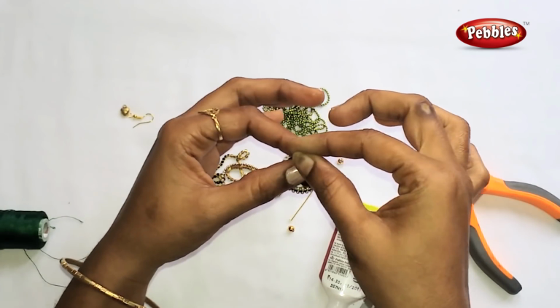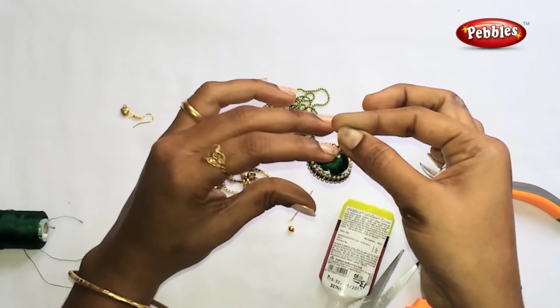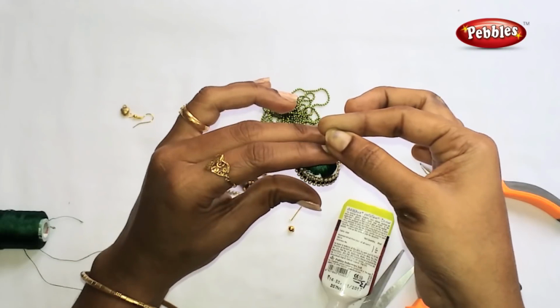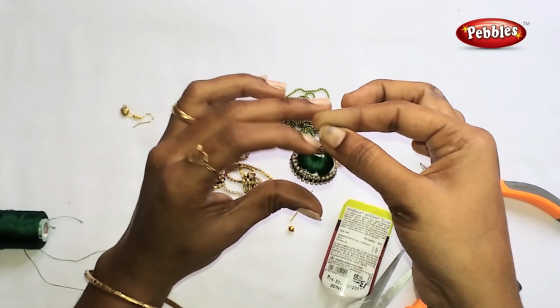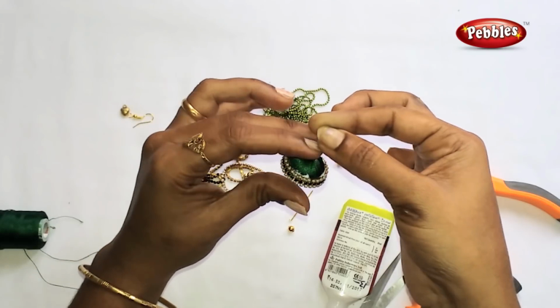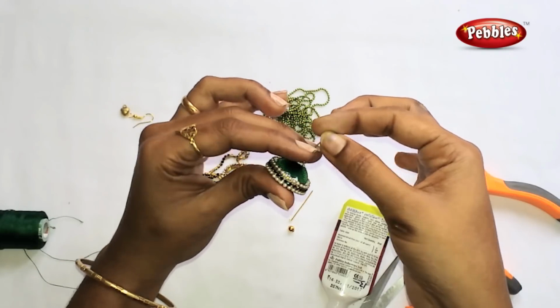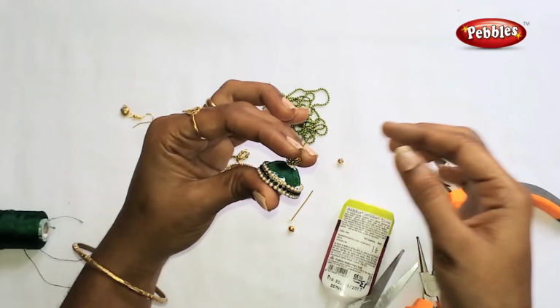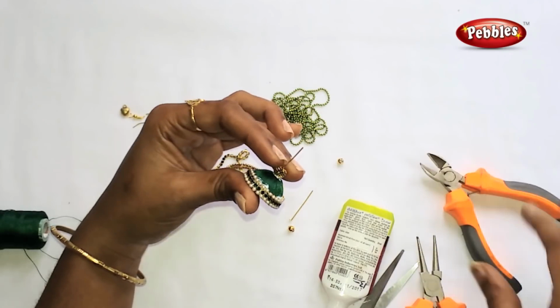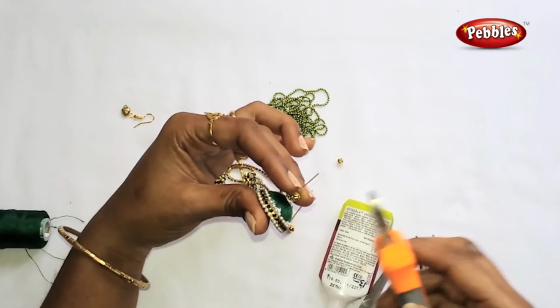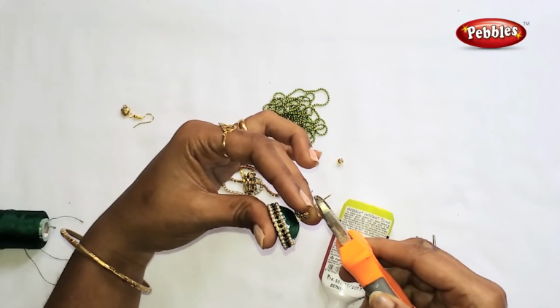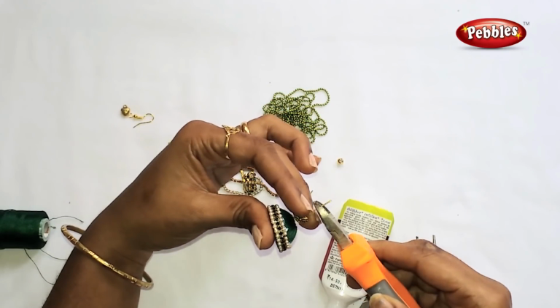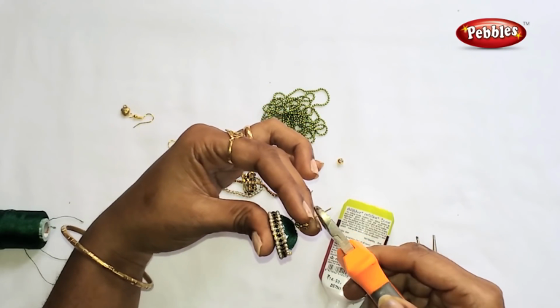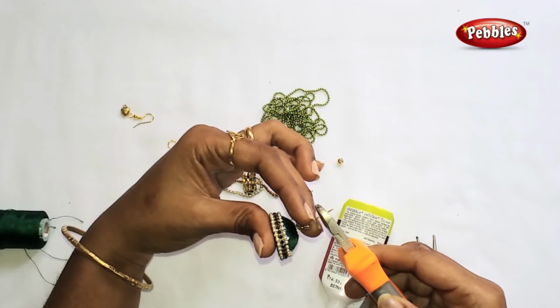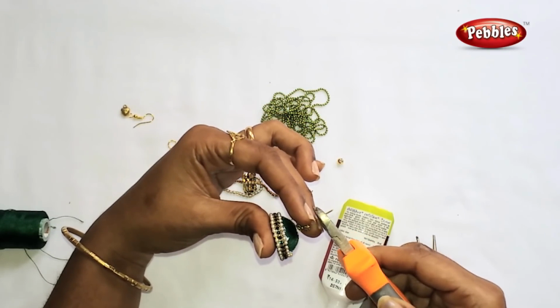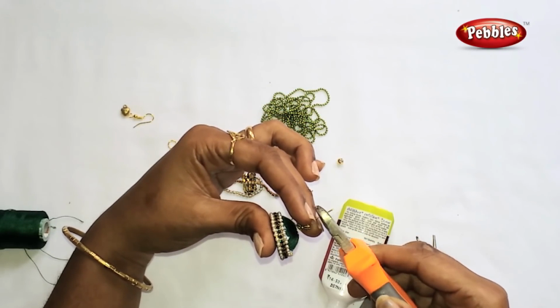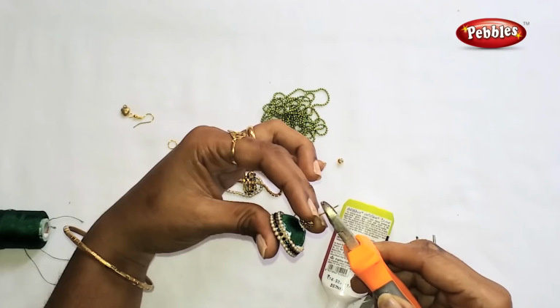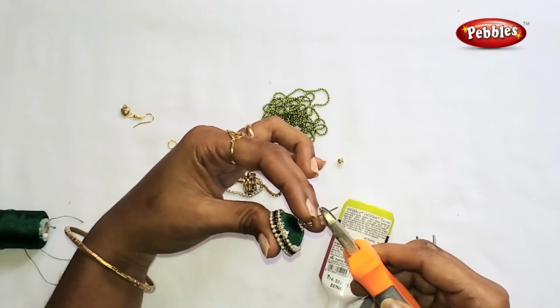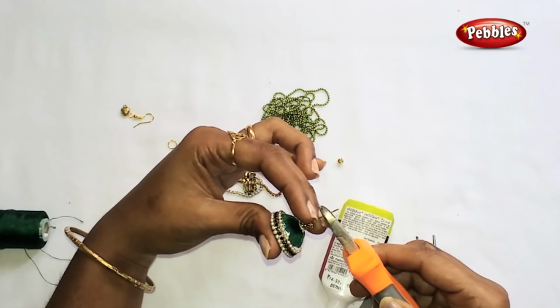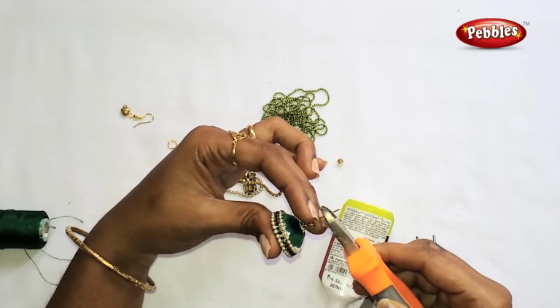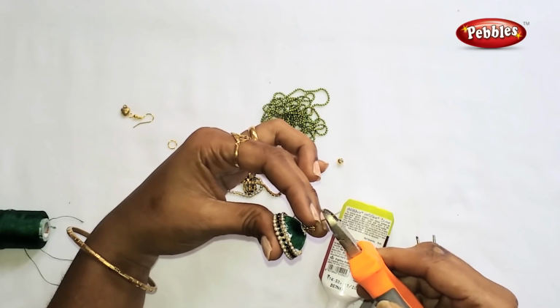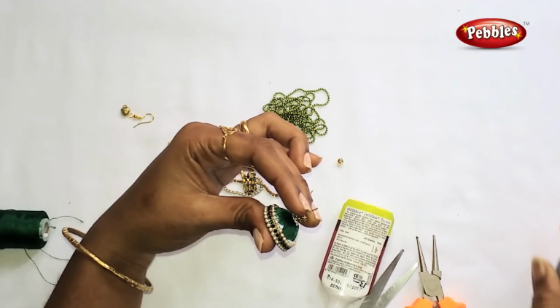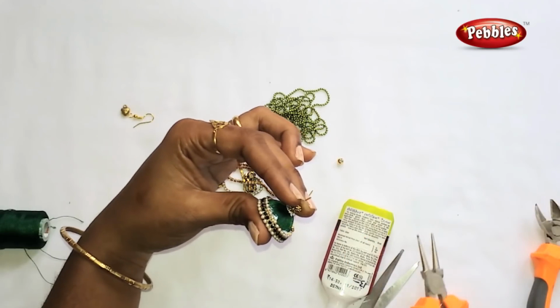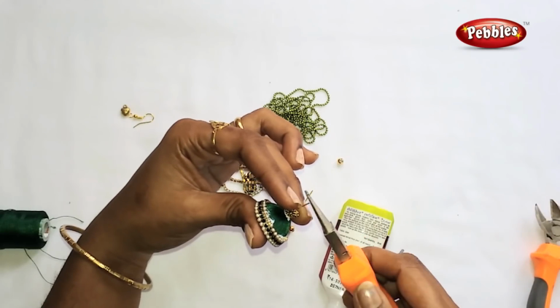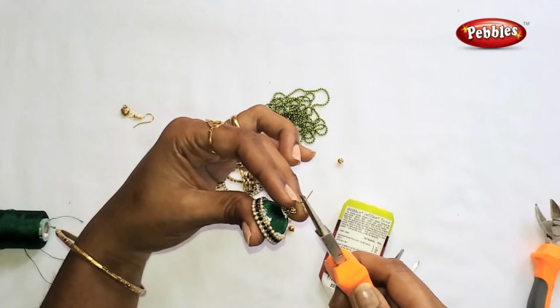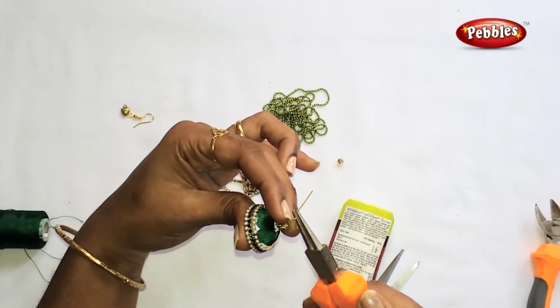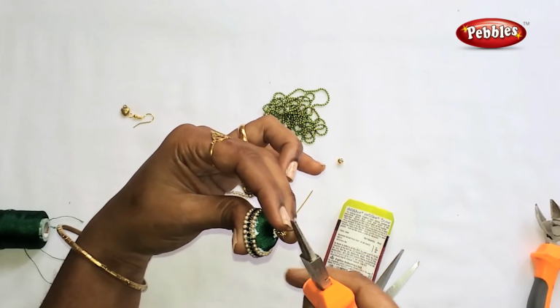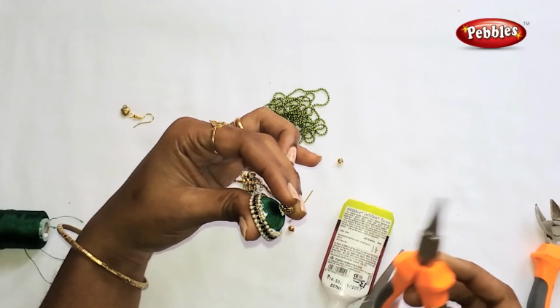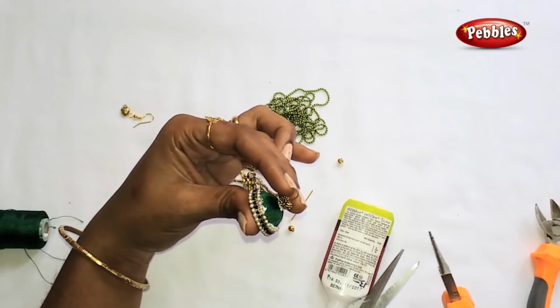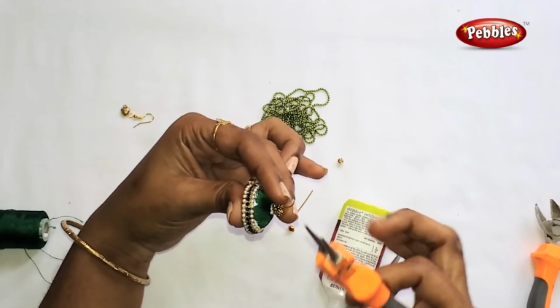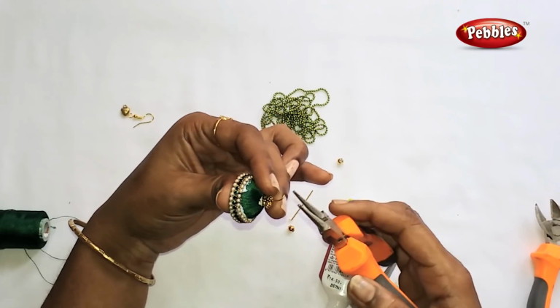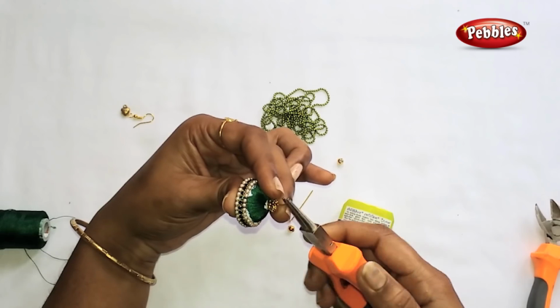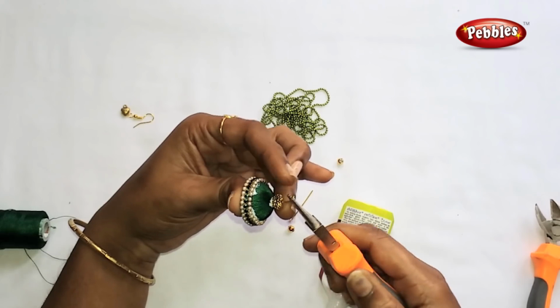Cut the piece and secure it to the place. Use the pliers to work the layers and match them together.